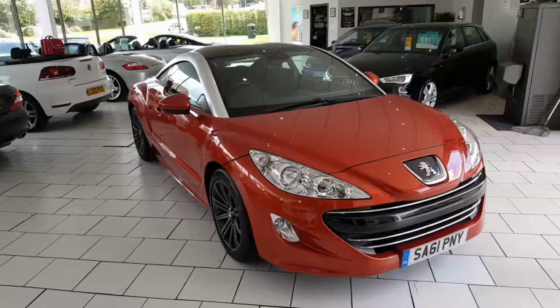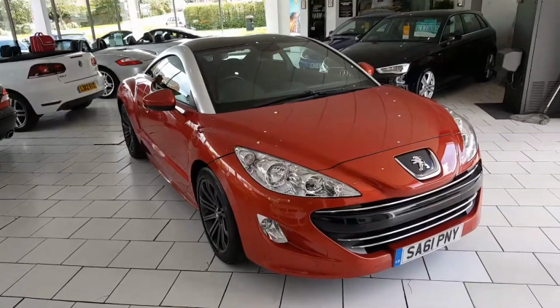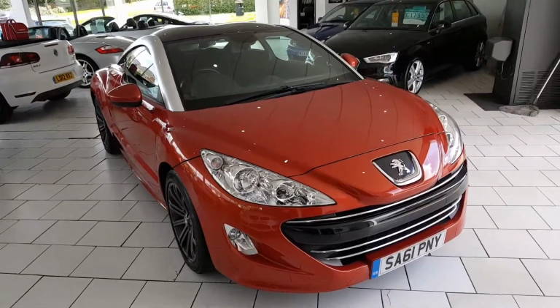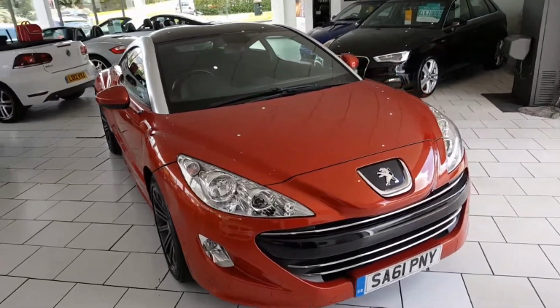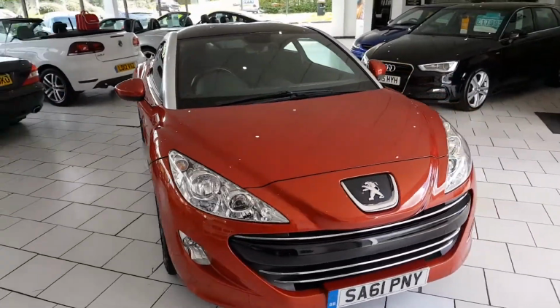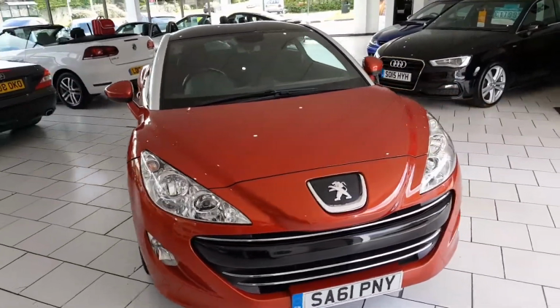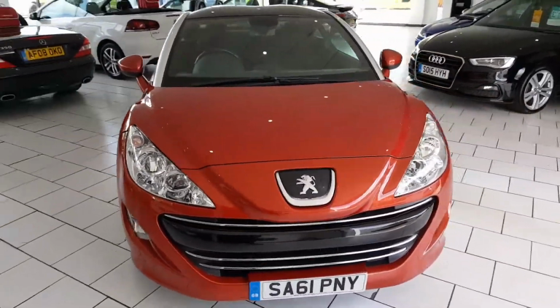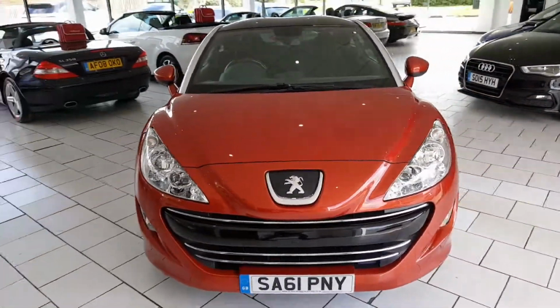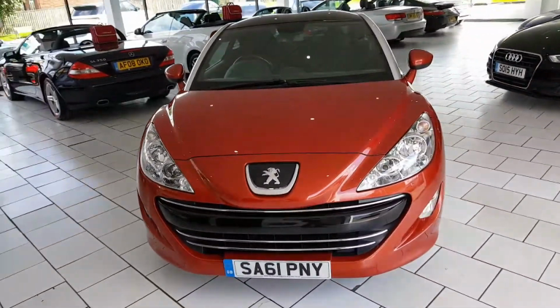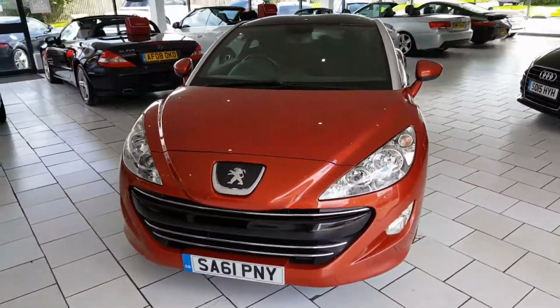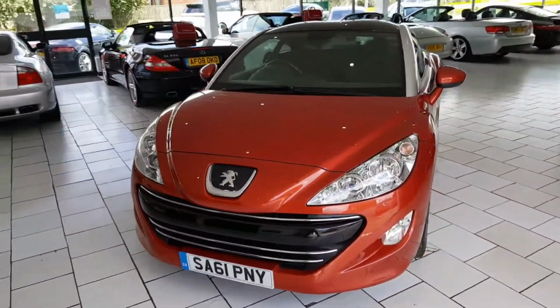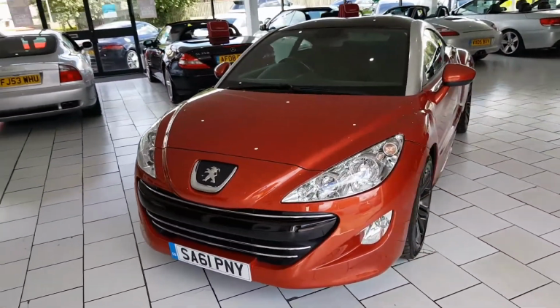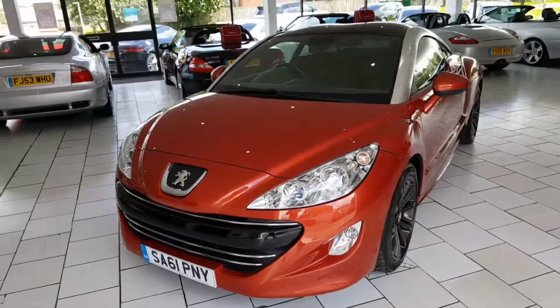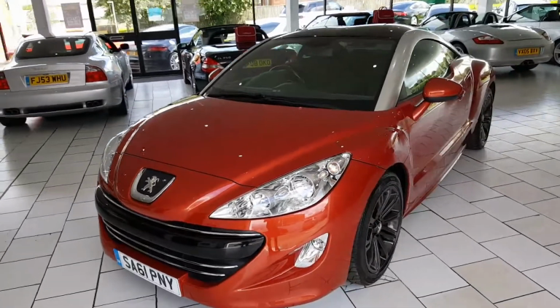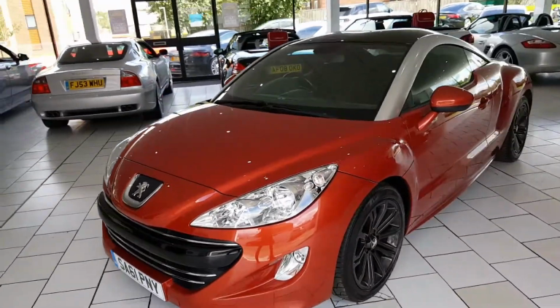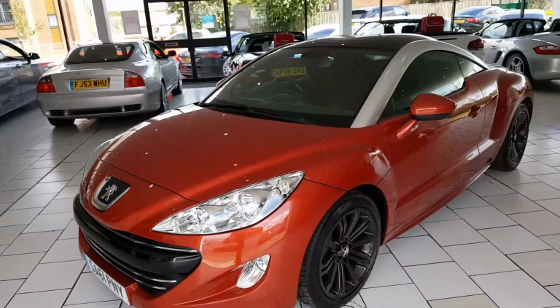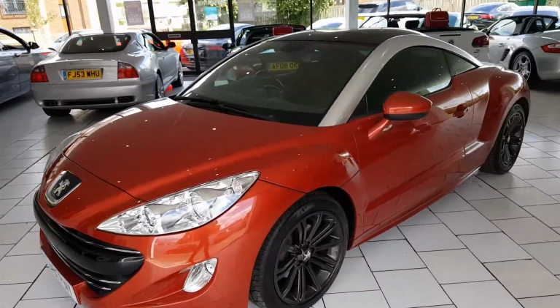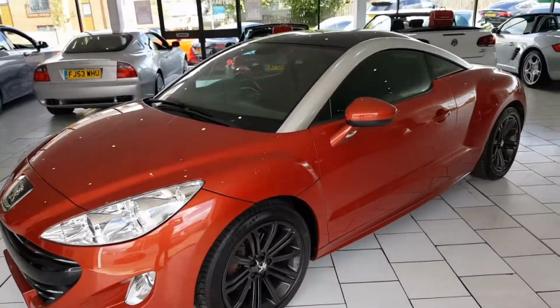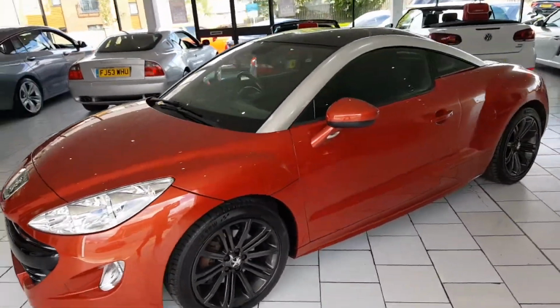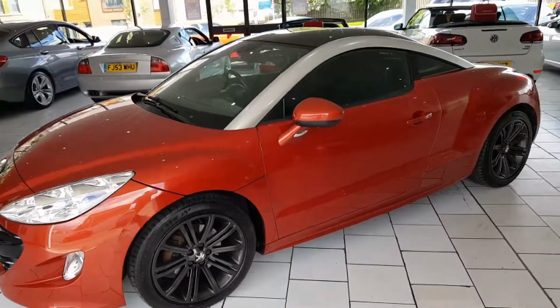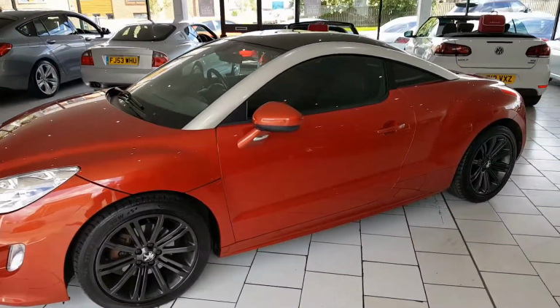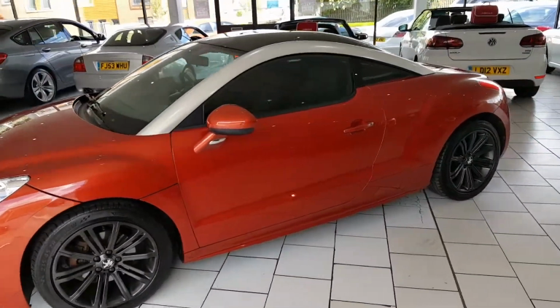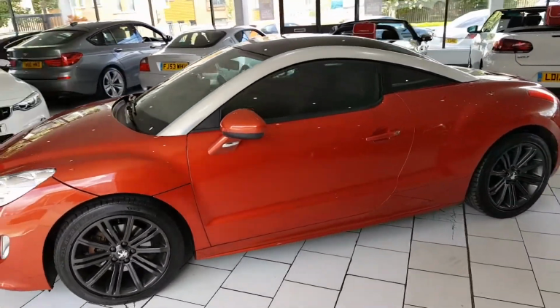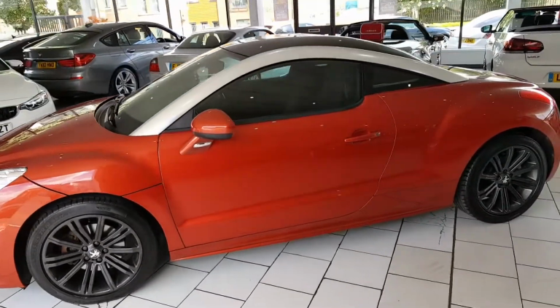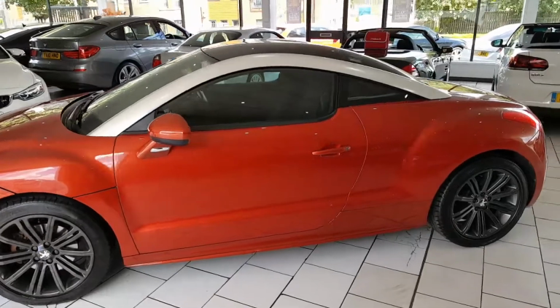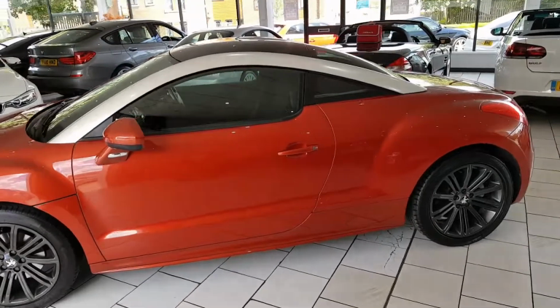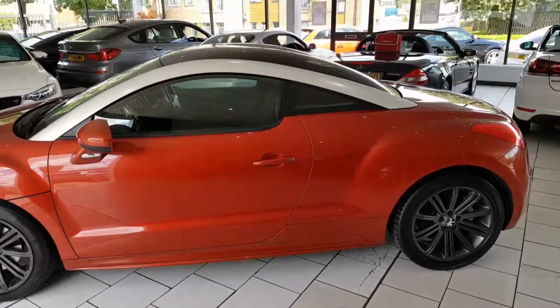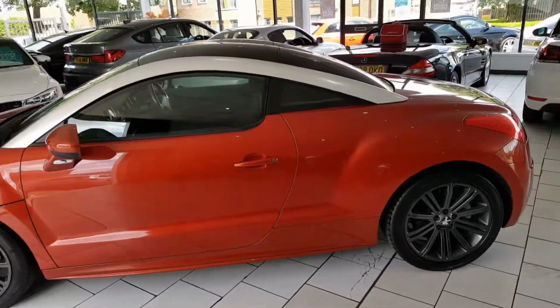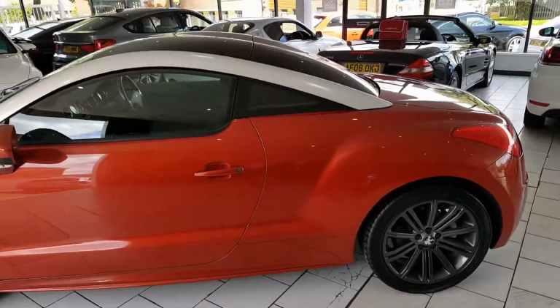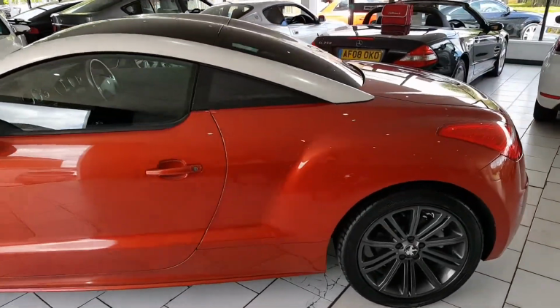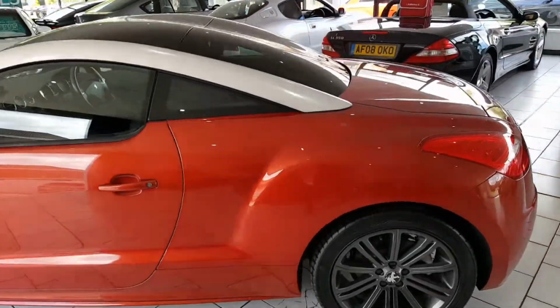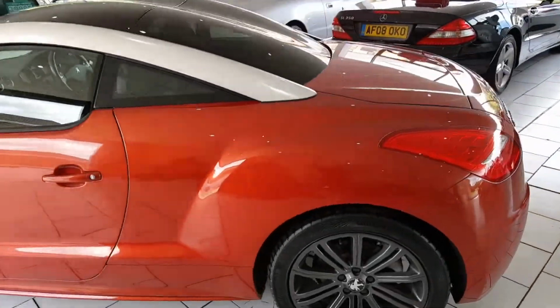This is our 2011 61-registered Peugeot RCZ. It's a 1.6 sport petrol turbo engine, 156 horsepower, clocking 31,000 miles, with a full service history.